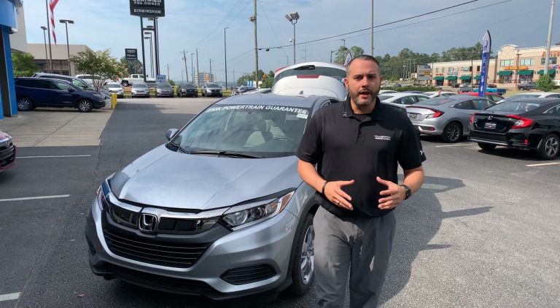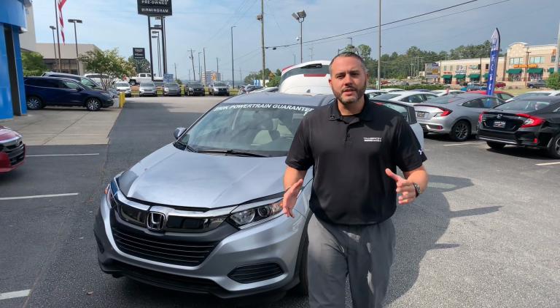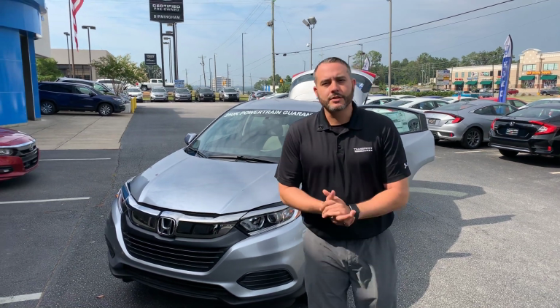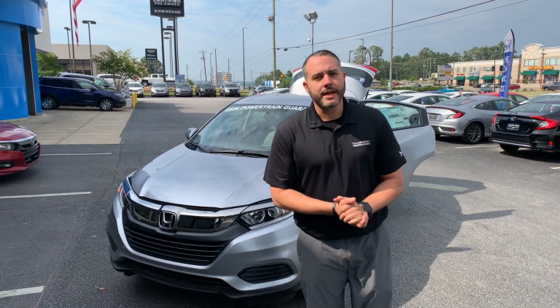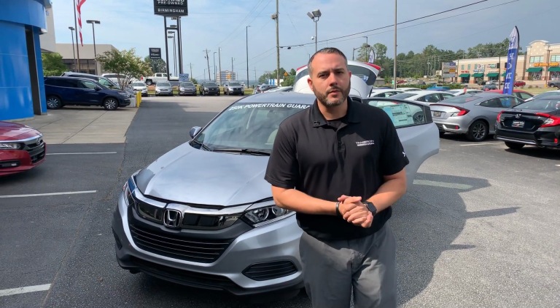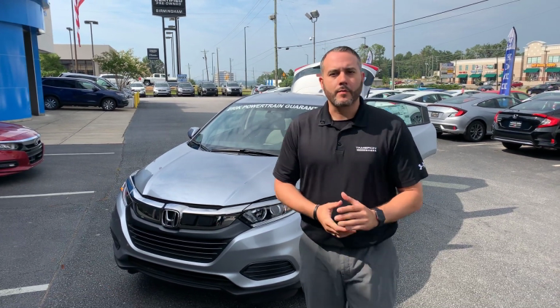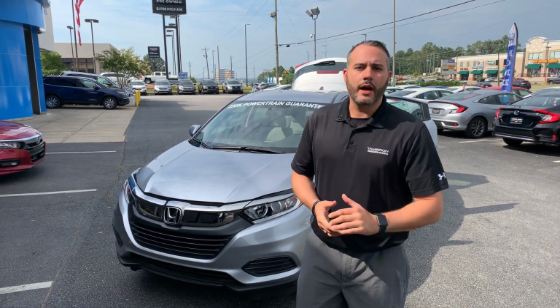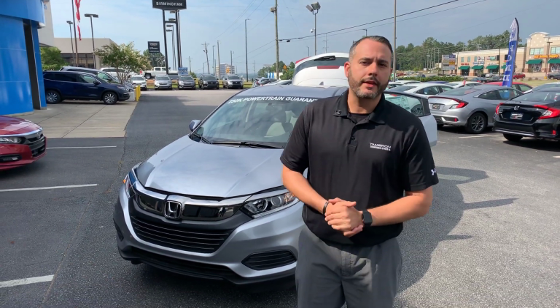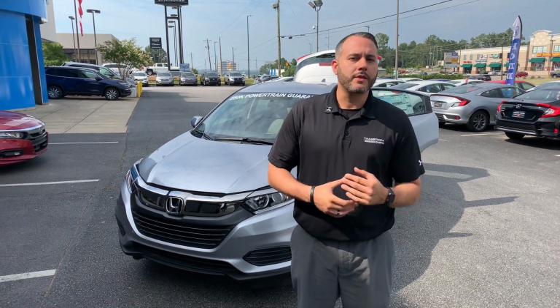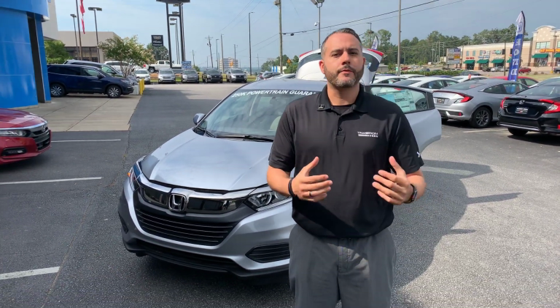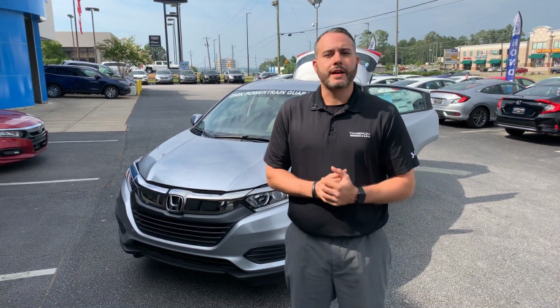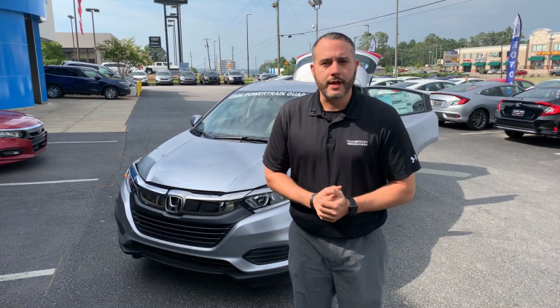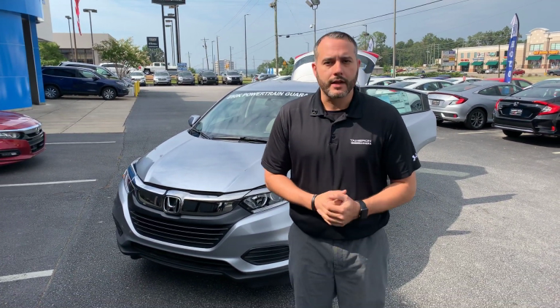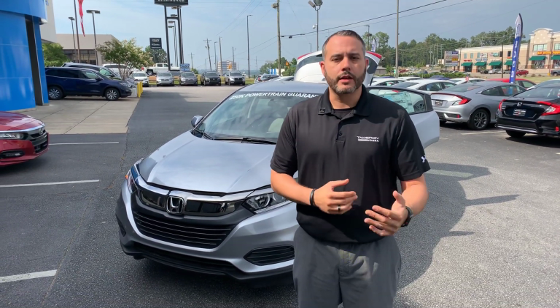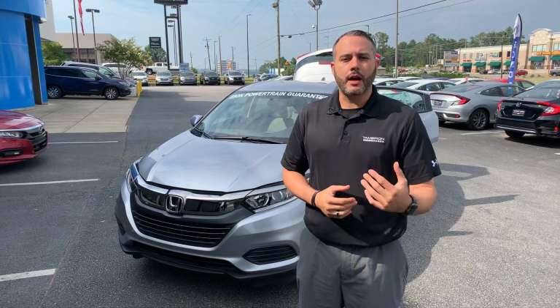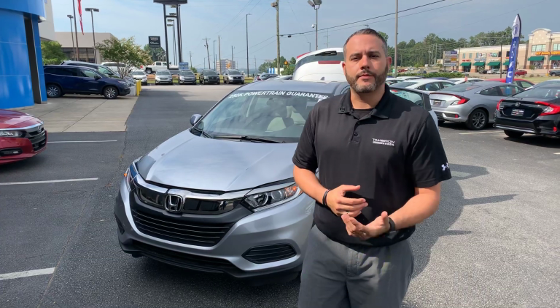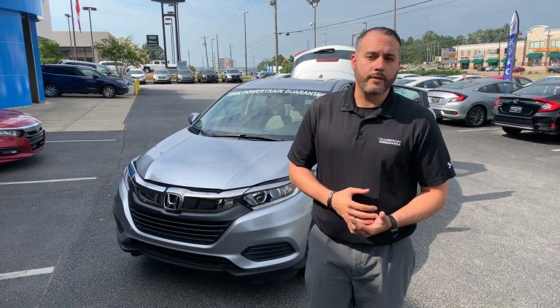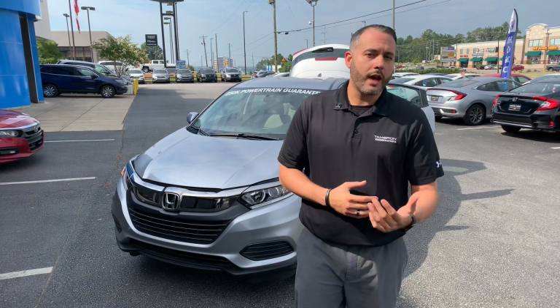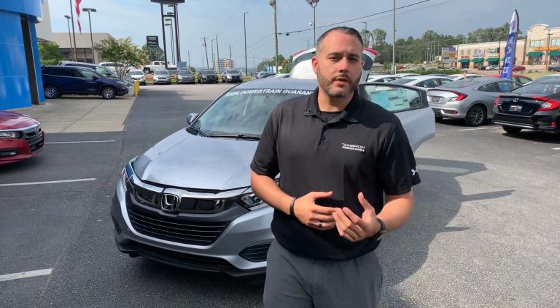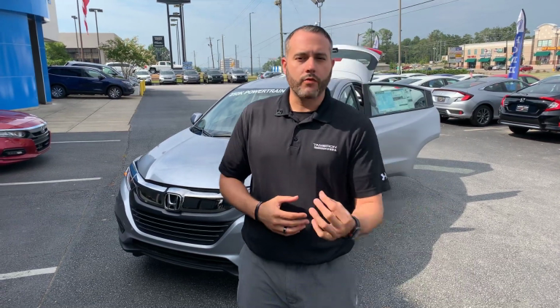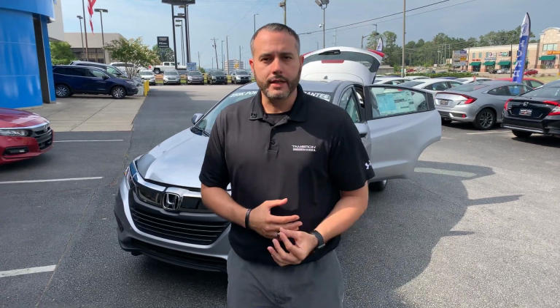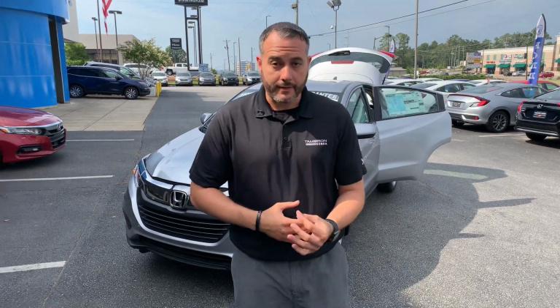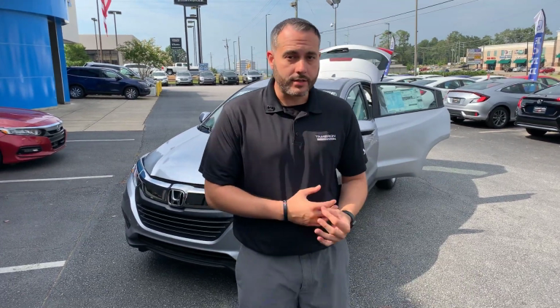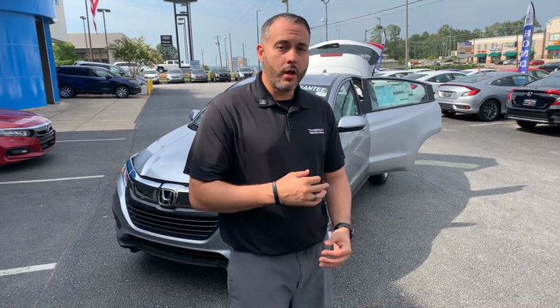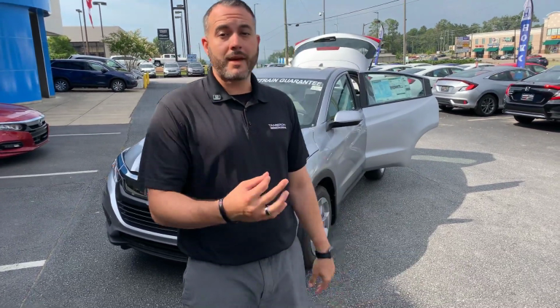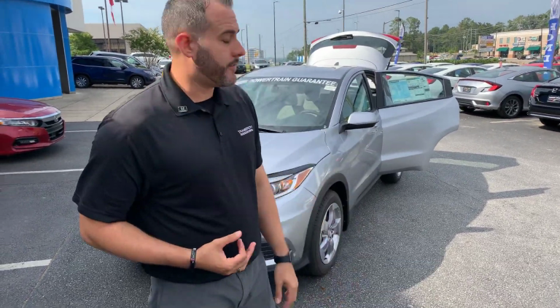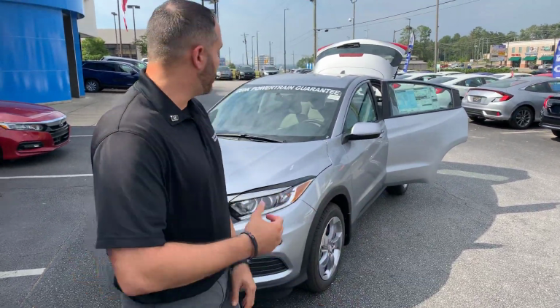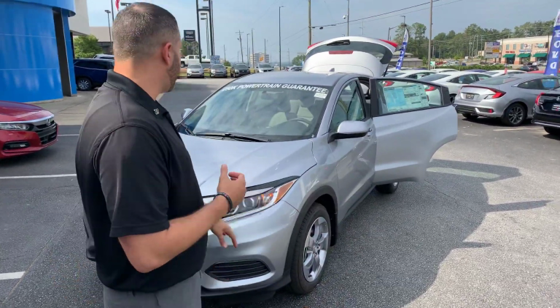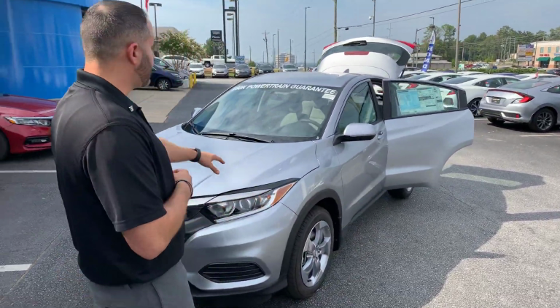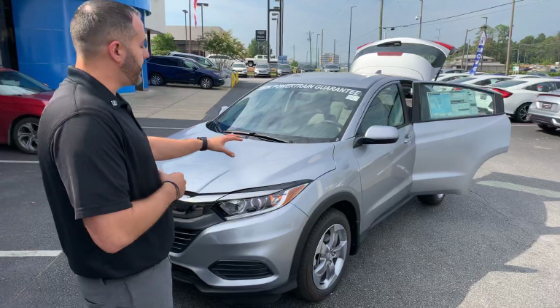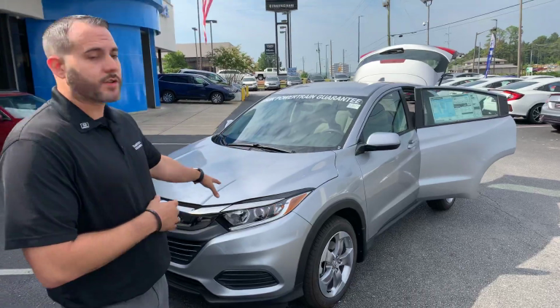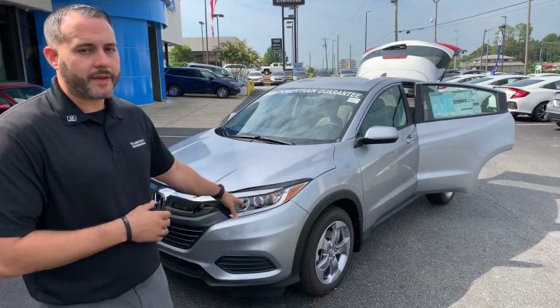Hey, Michelle Trentay here with Tamron Honda. Thank you again for your time yesterday looking at the Honda Fit. One option that I really didn't dive into, which may be a very good fit, is the Honda HR-V.